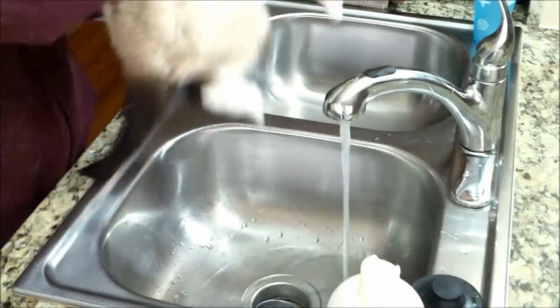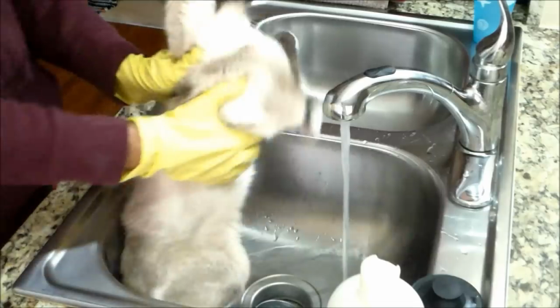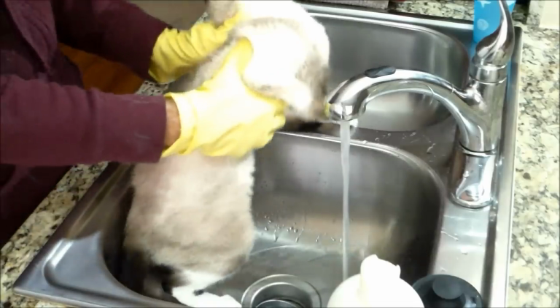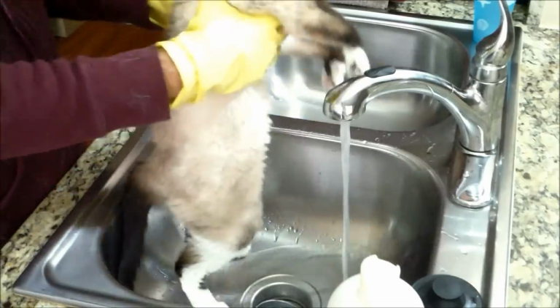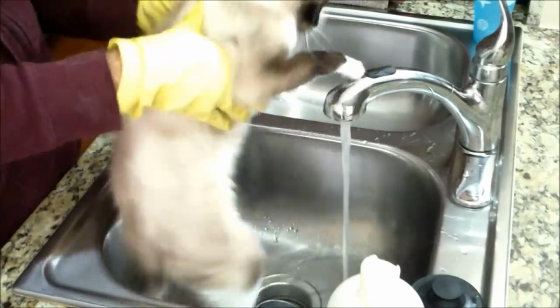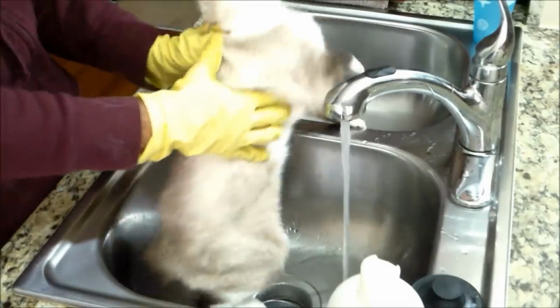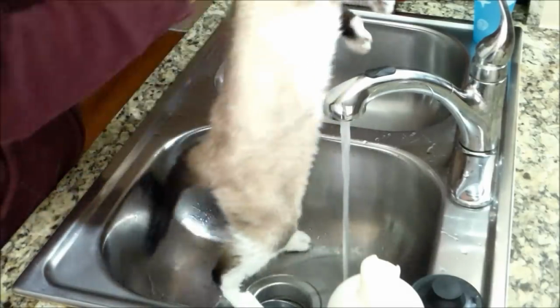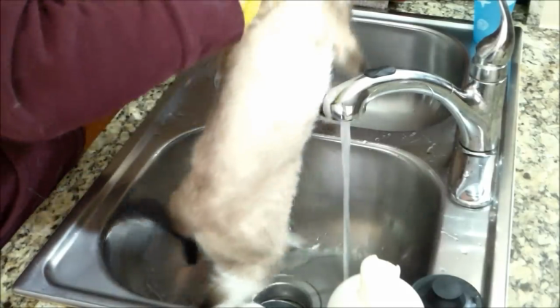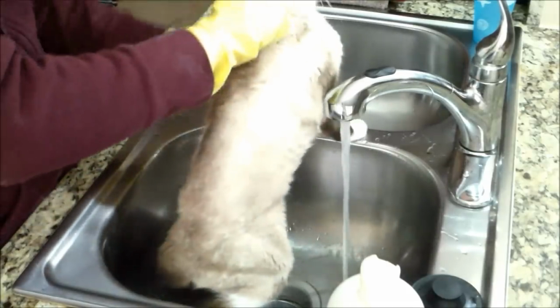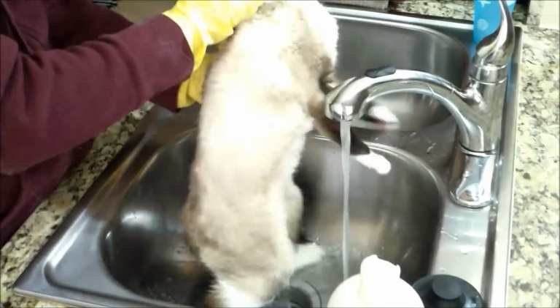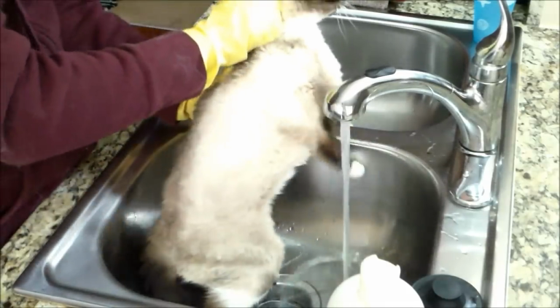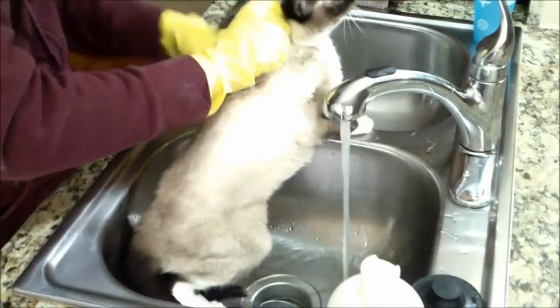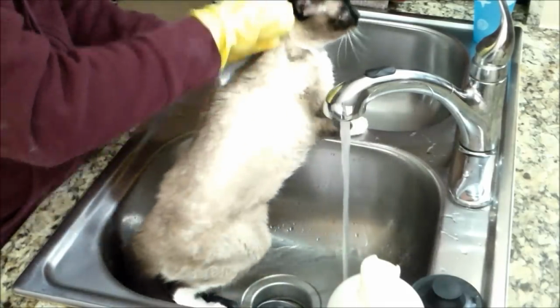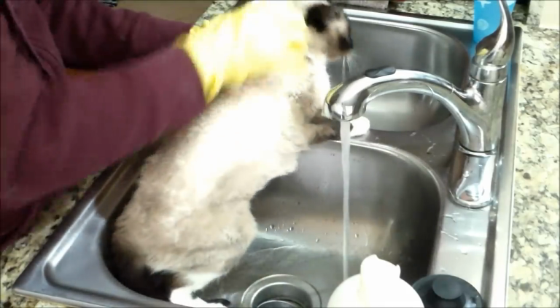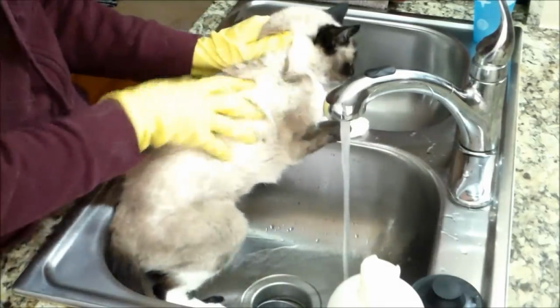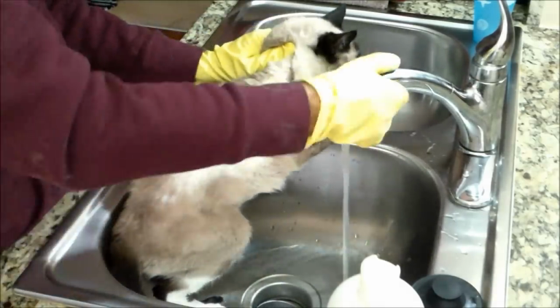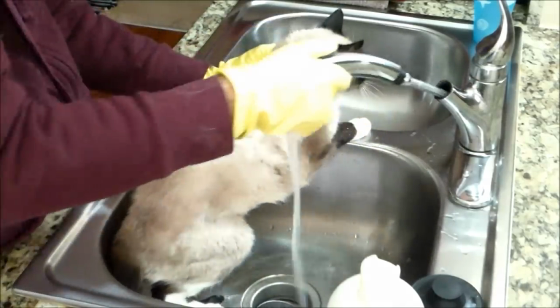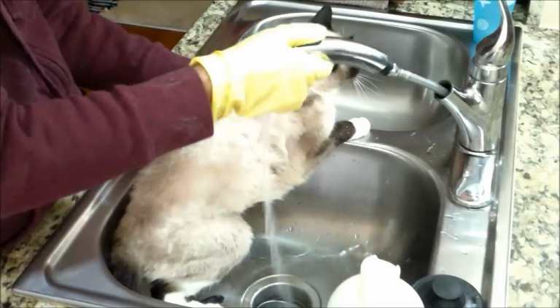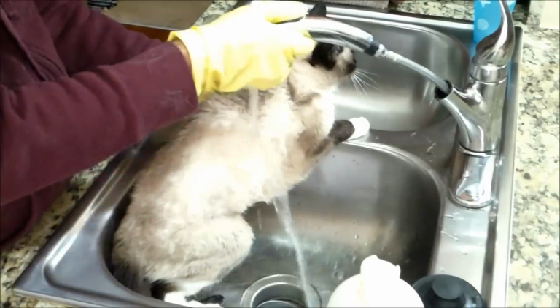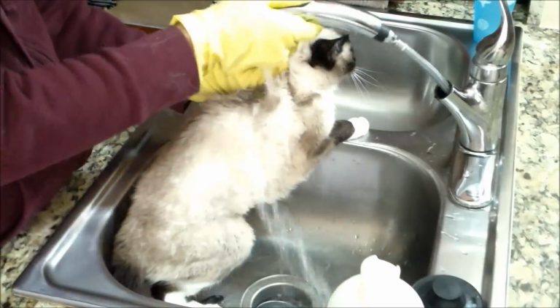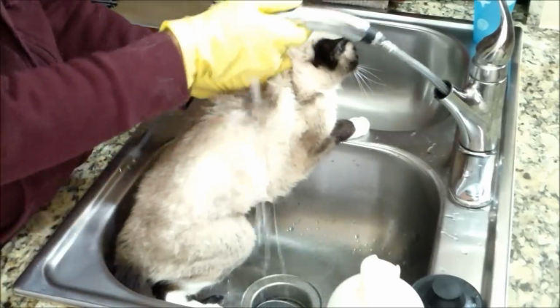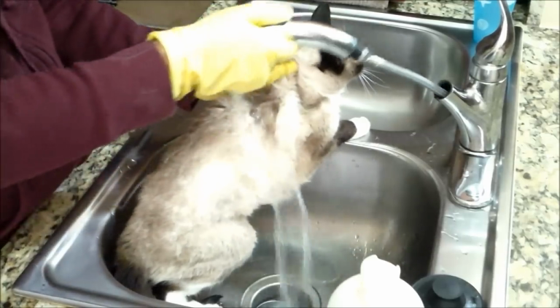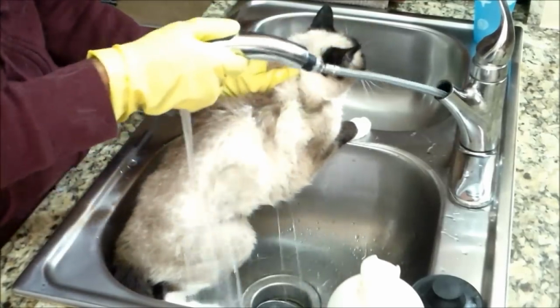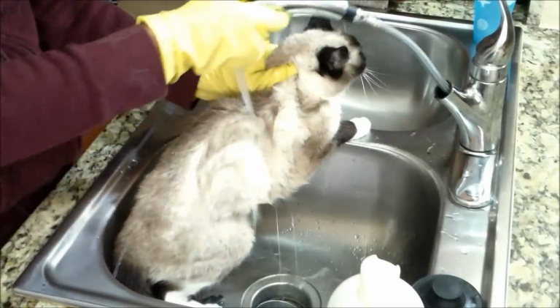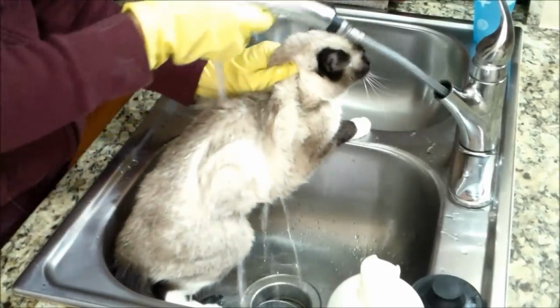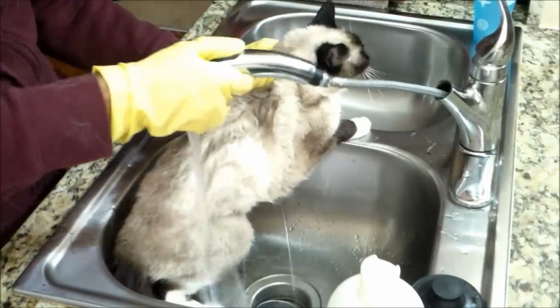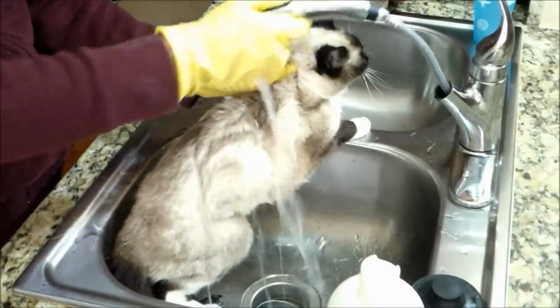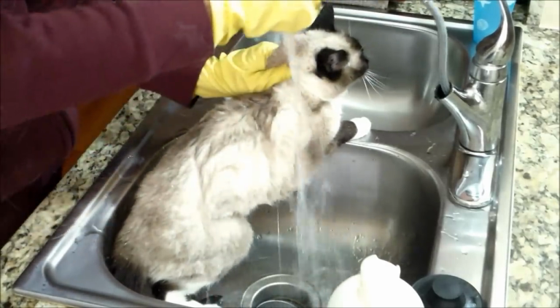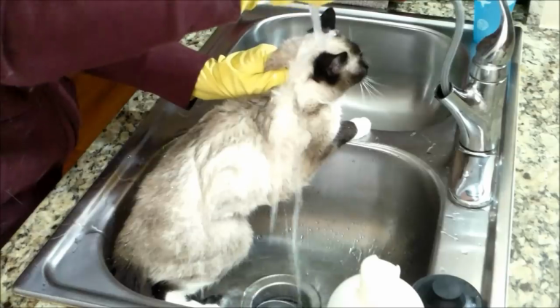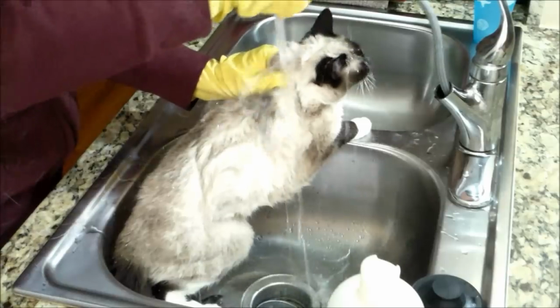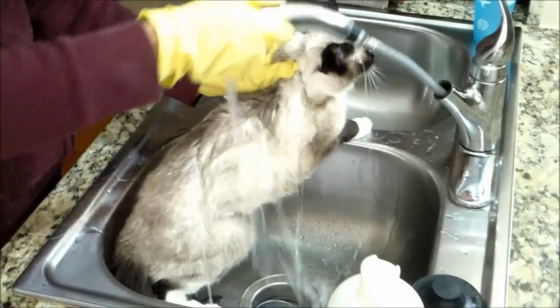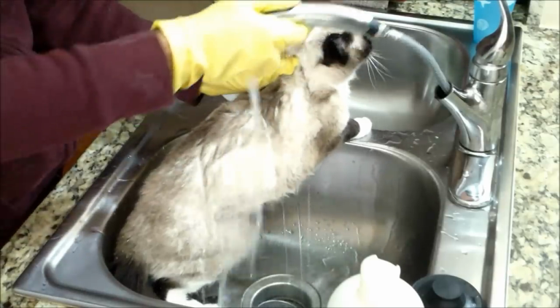First you gotta settle Kitty down by scruffing her. She's not gonna like it but it's for her own good. And she smells like a turd. Then start with the water — she secretly loves it and it calms her down instantly.